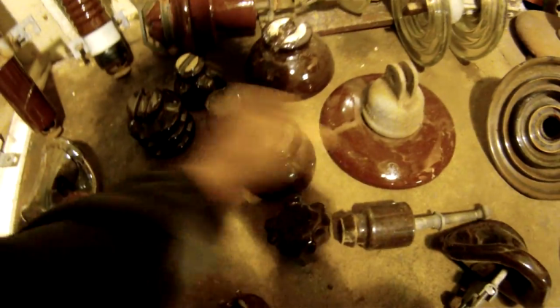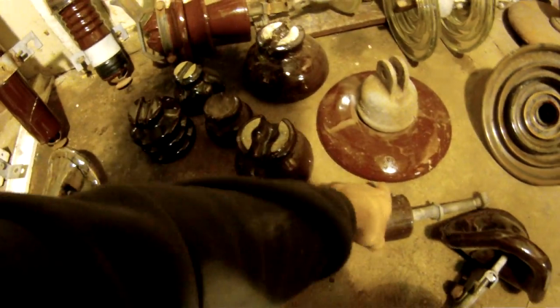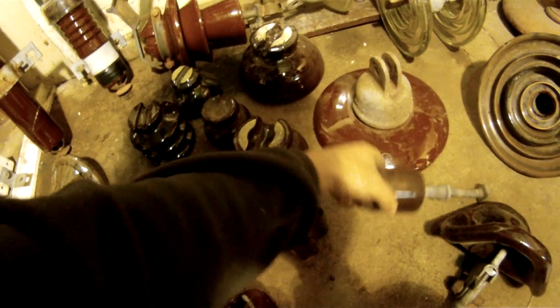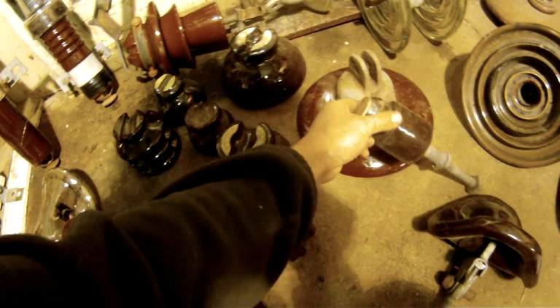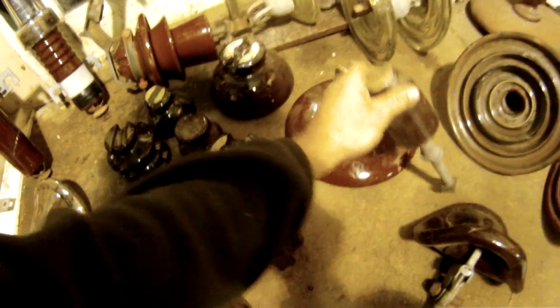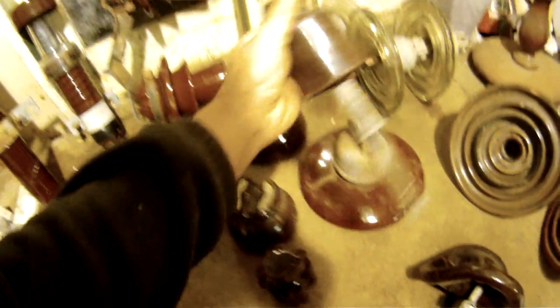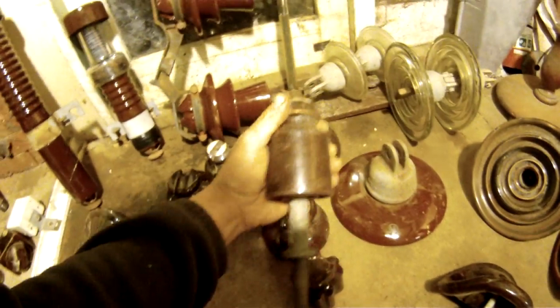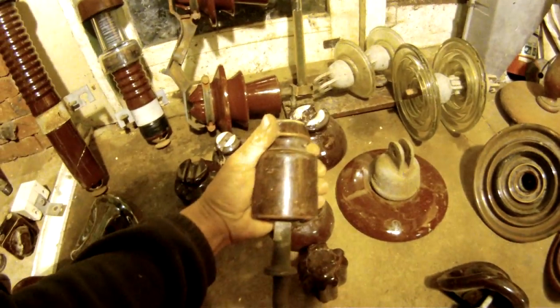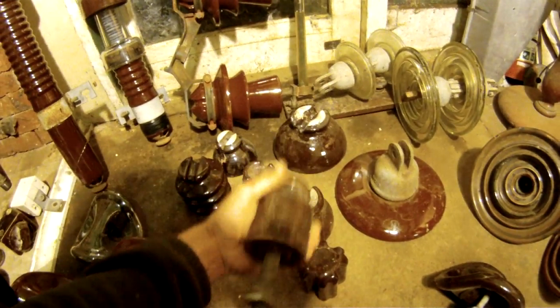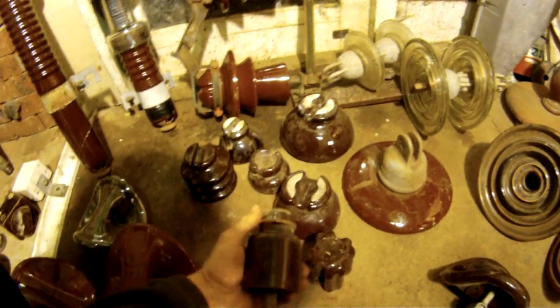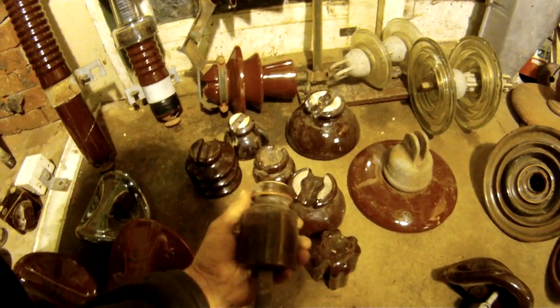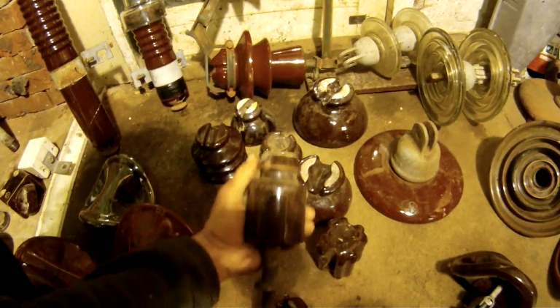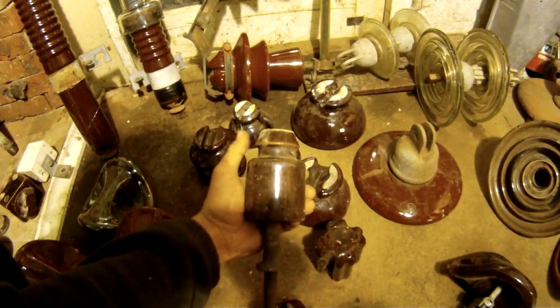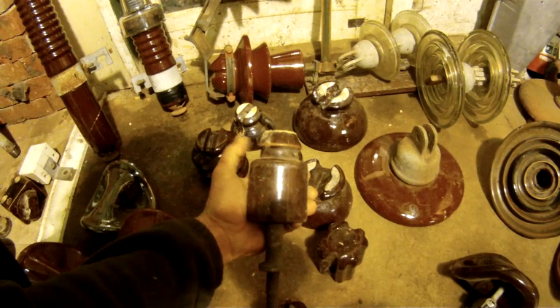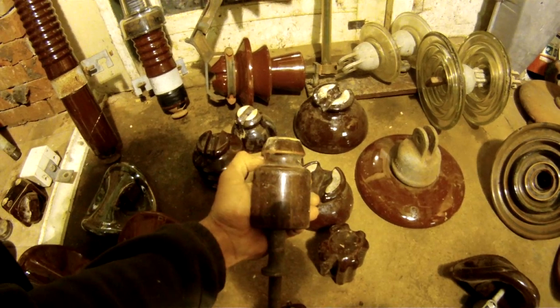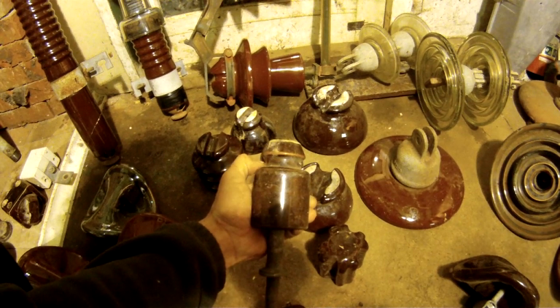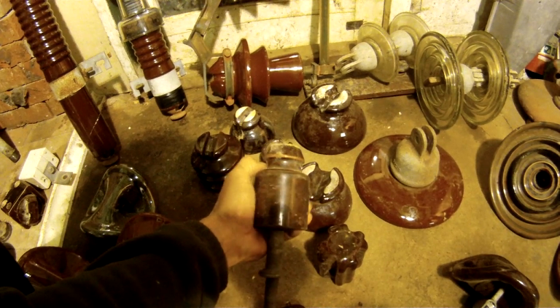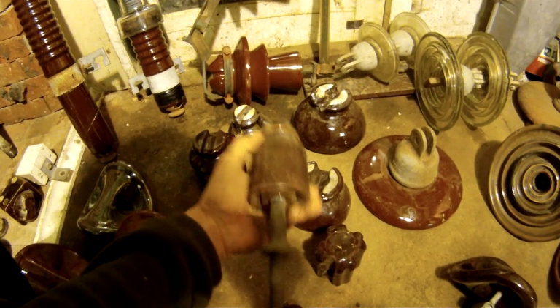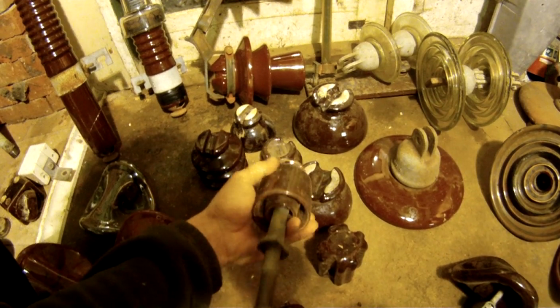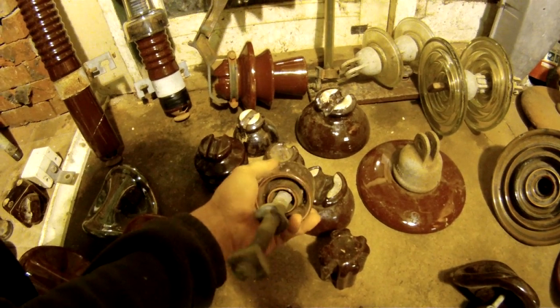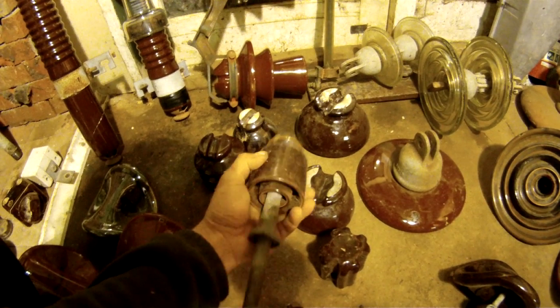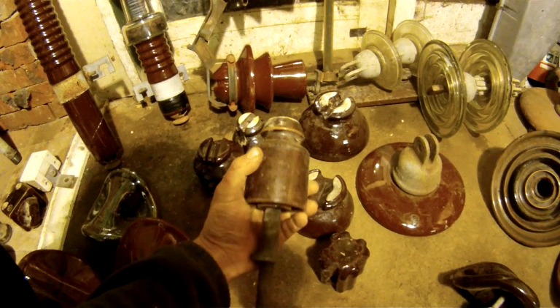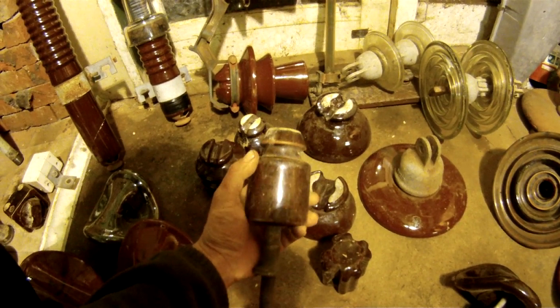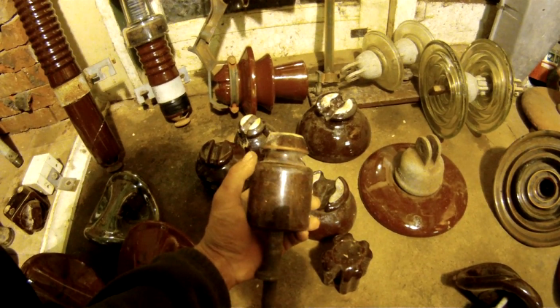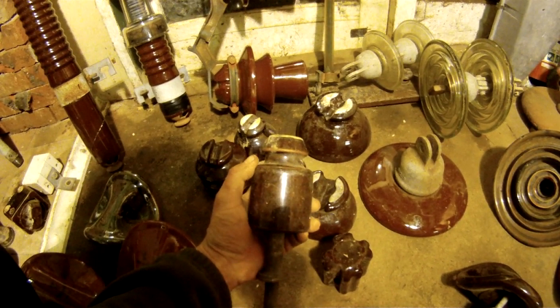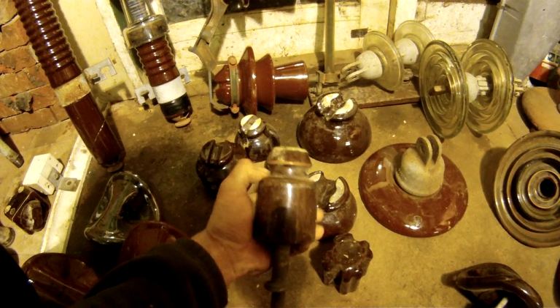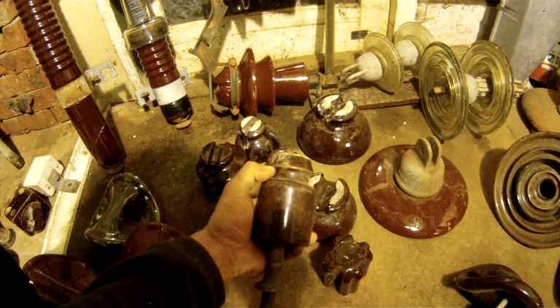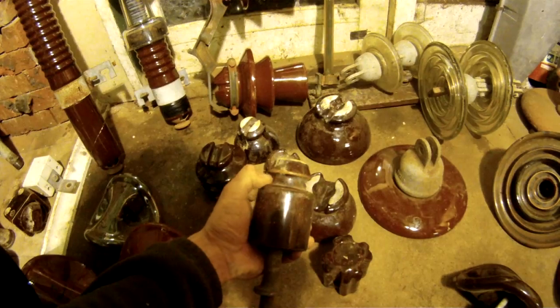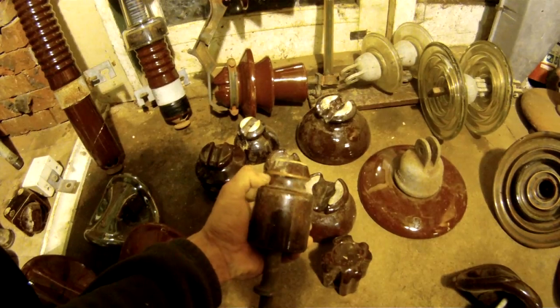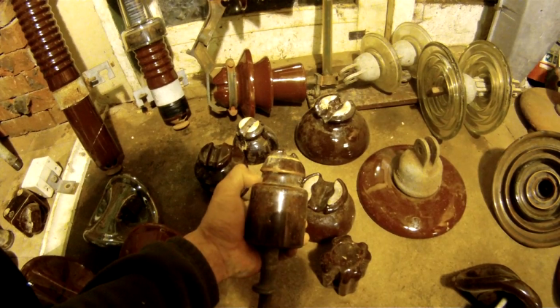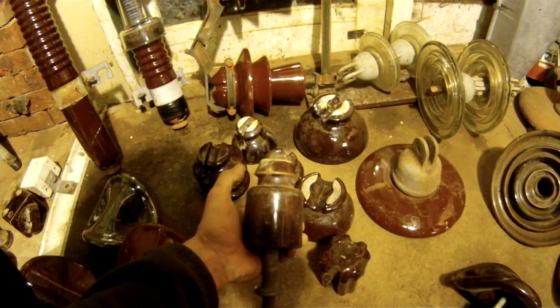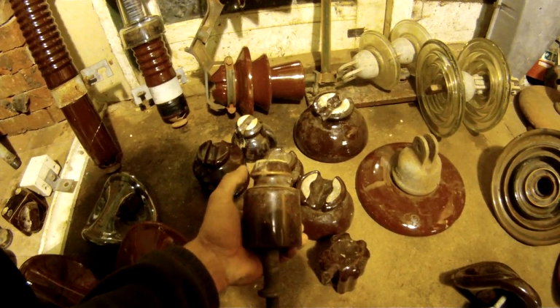So that's our pin type insulators. And this is just the standard 1950s low voltage pin type insulator — it's not a telephone insulator. It looks very similar to one, but they're quite a different shape. It's got a bigger tie wire groove in it as well.